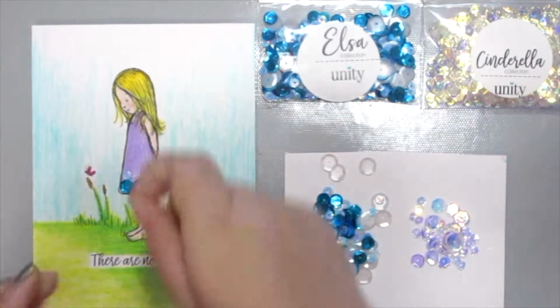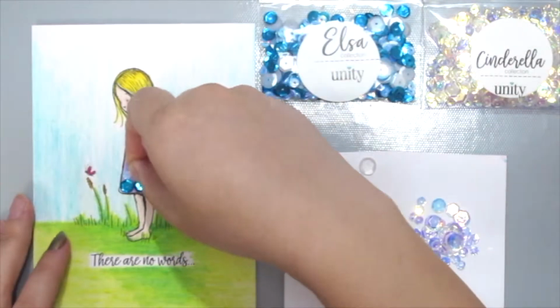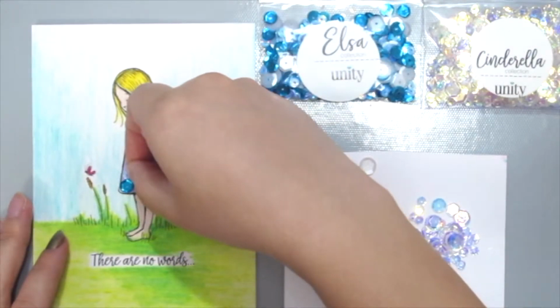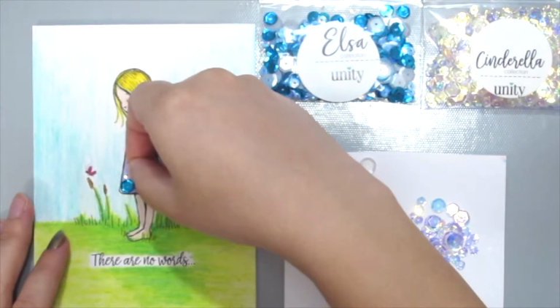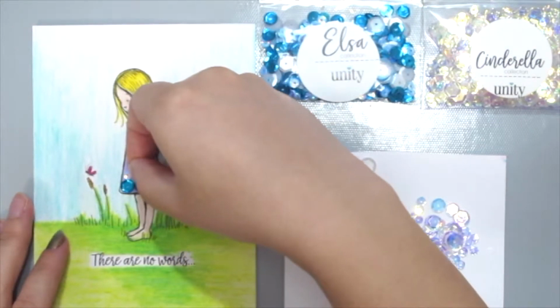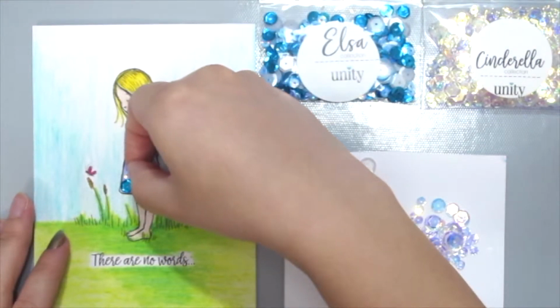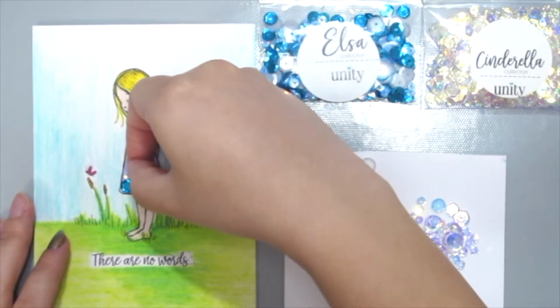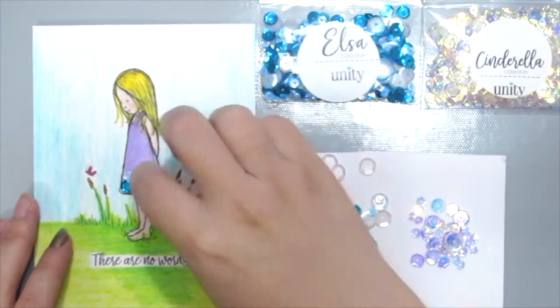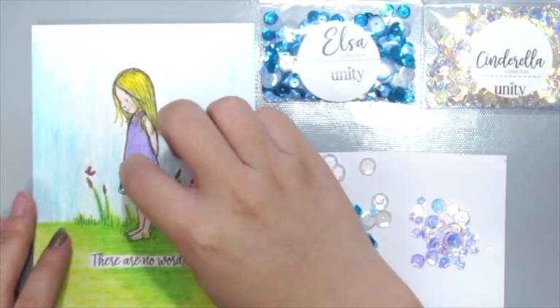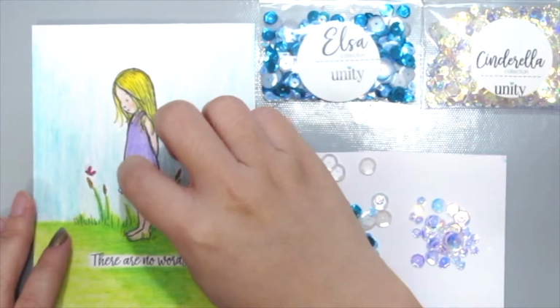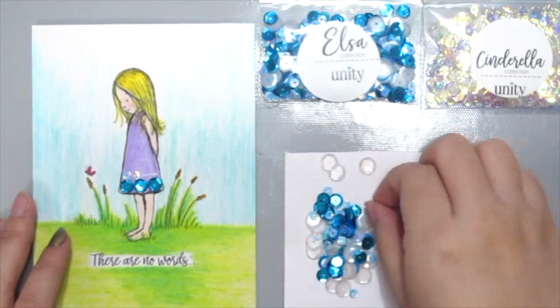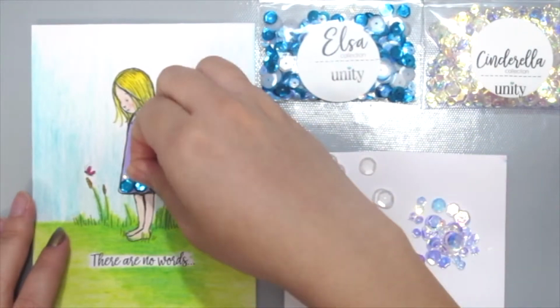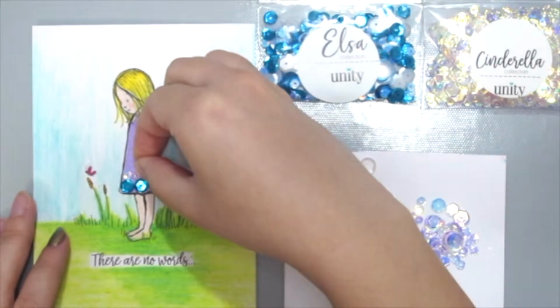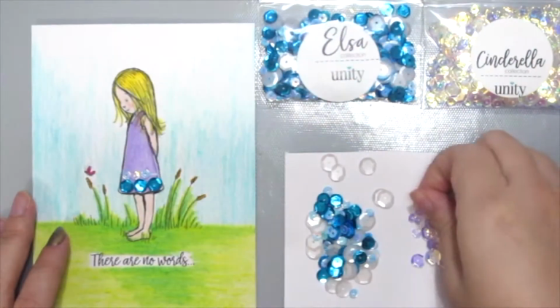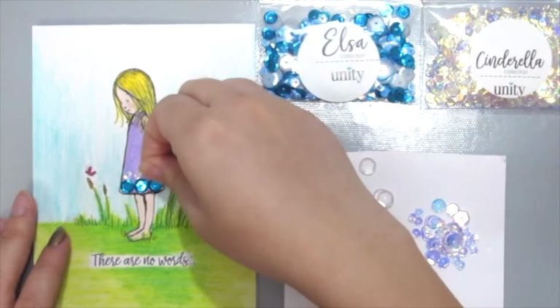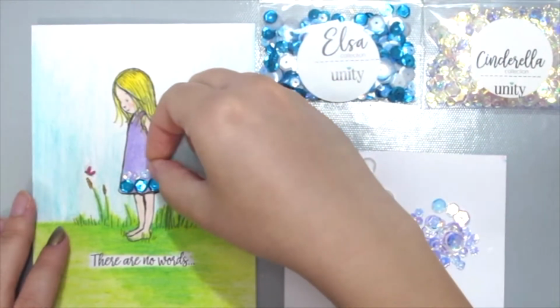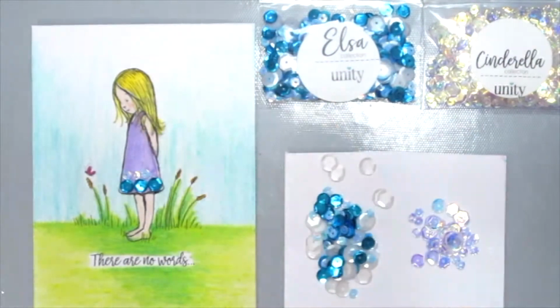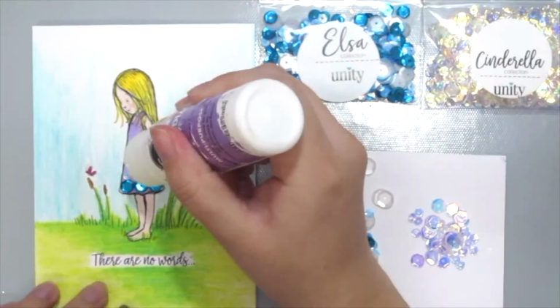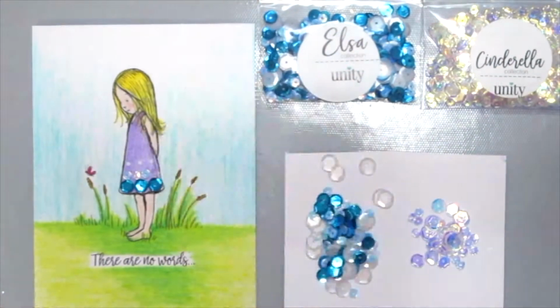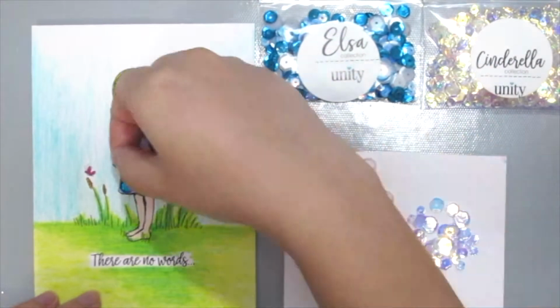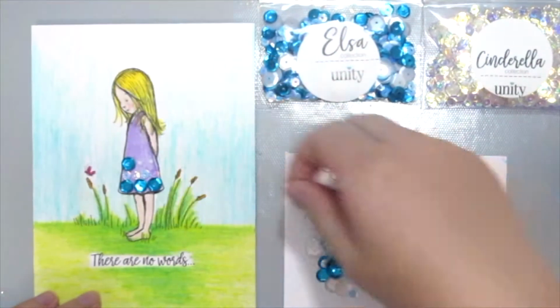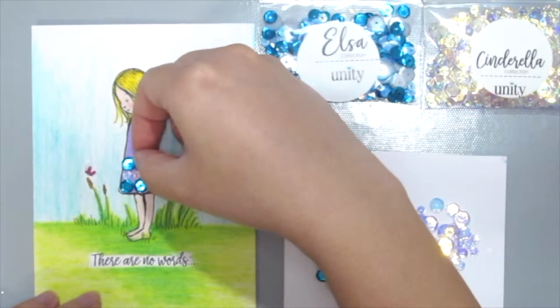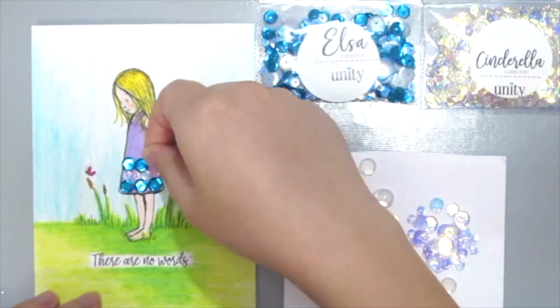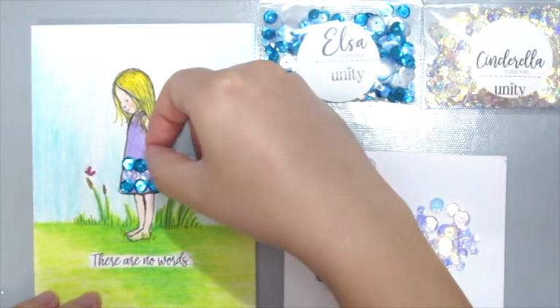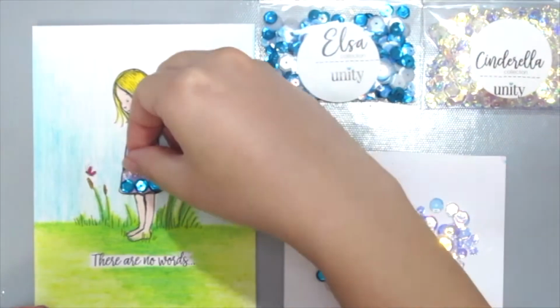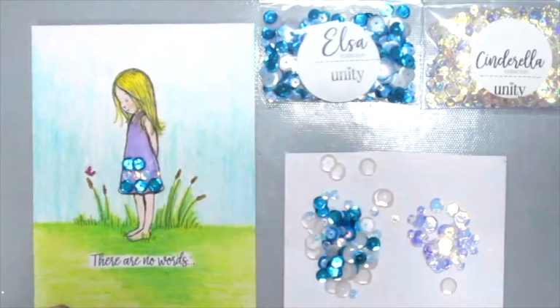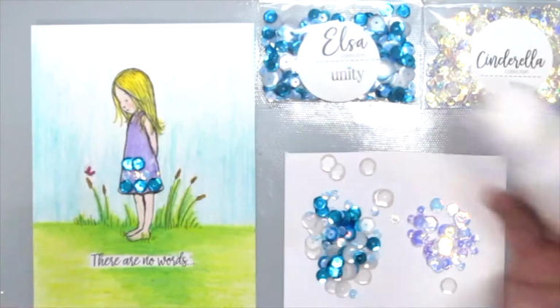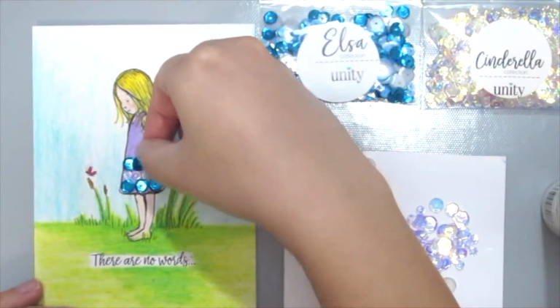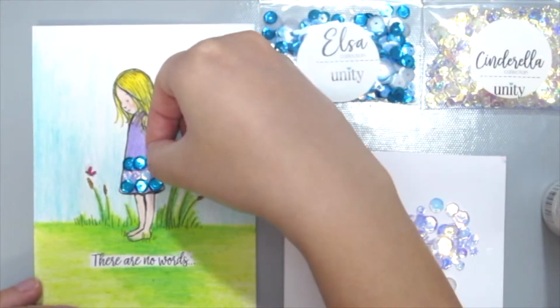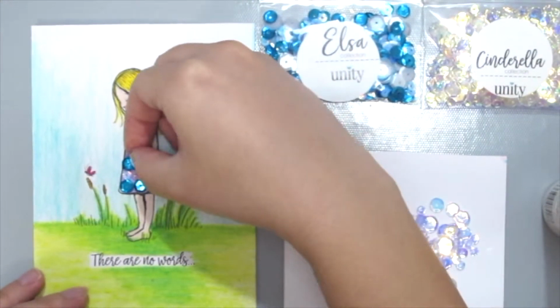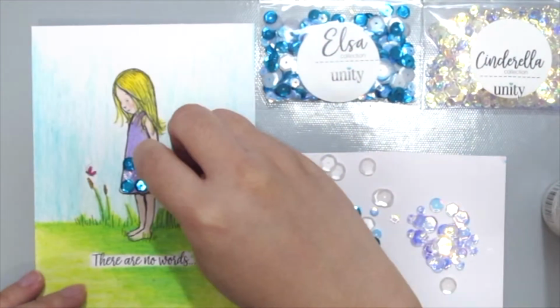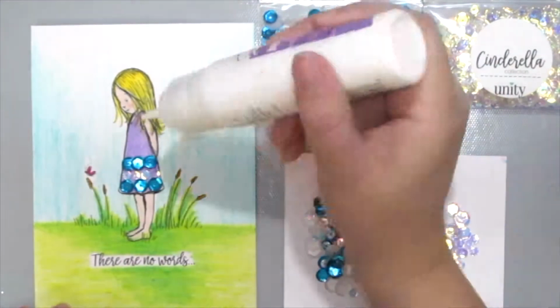You could always do any patterns that you want. You could add one, you can add 10 sequins — anything that you want. But I kind of like it being the entire dress, so here I'm just going to bling up the entire dress with tons of sequins.